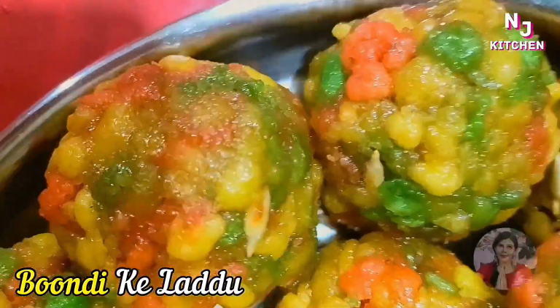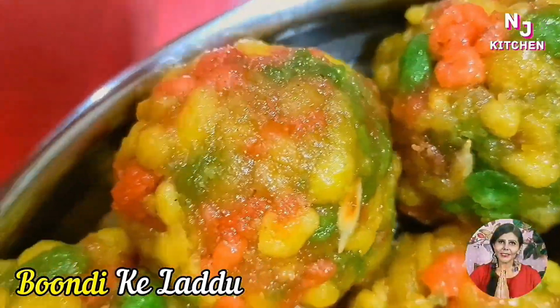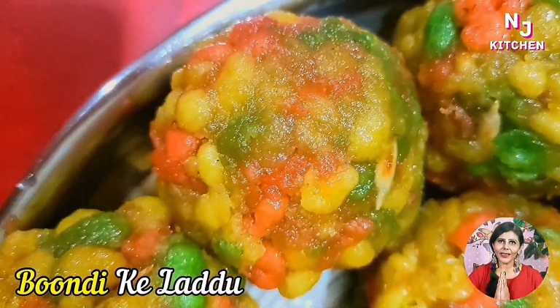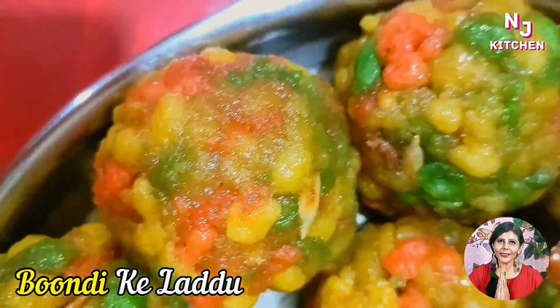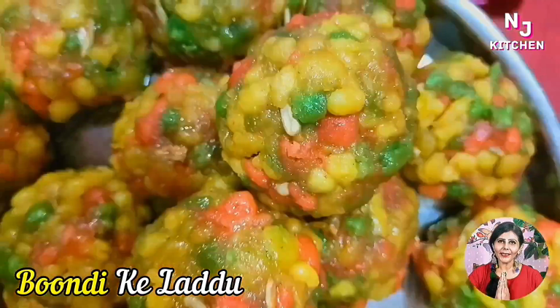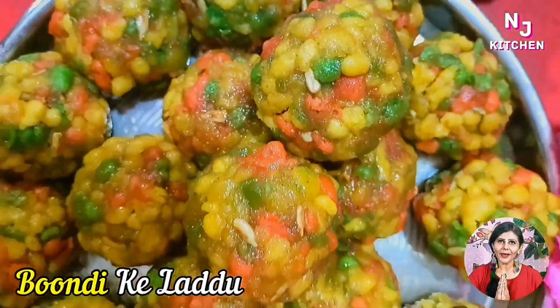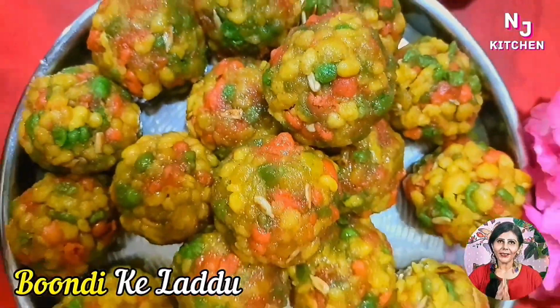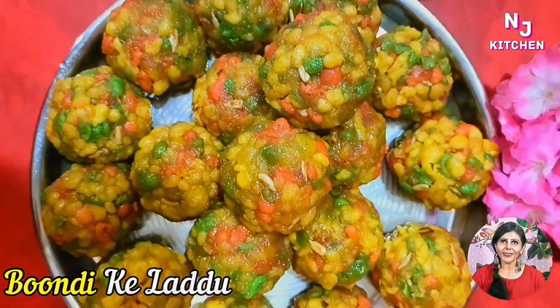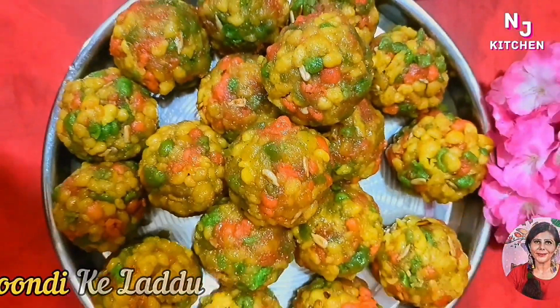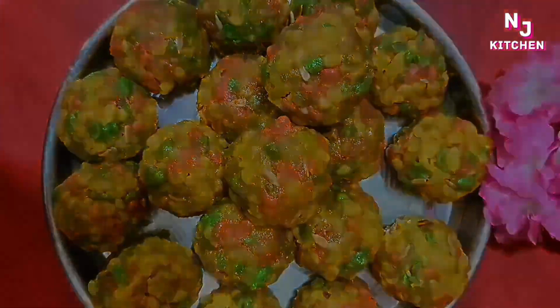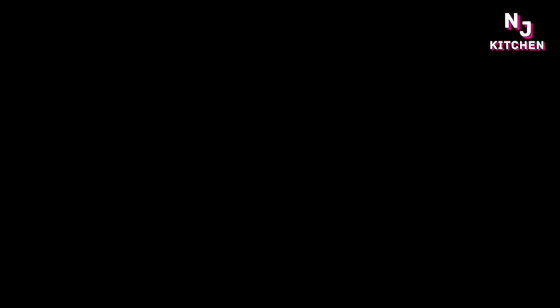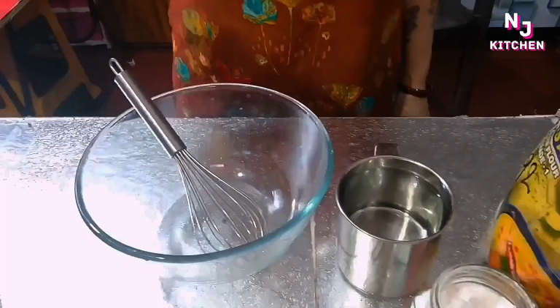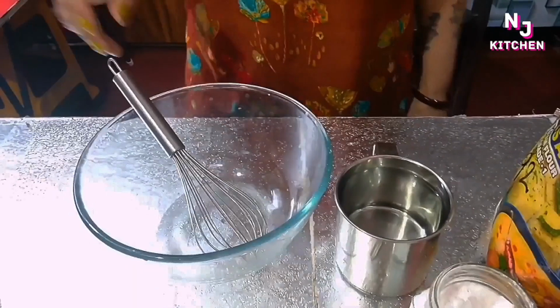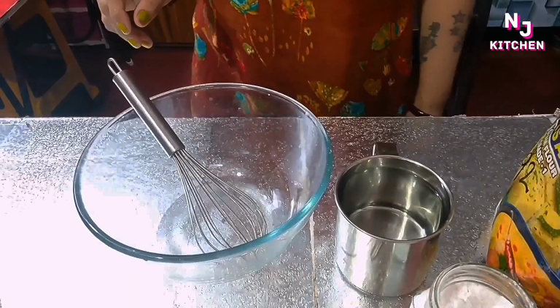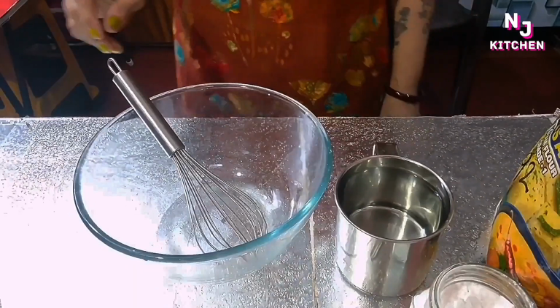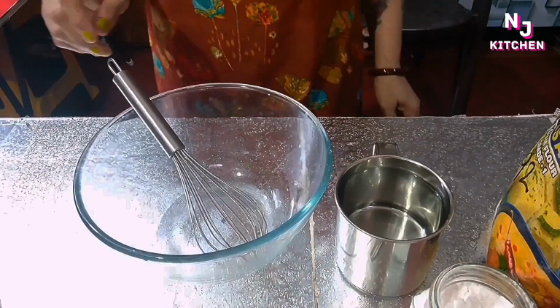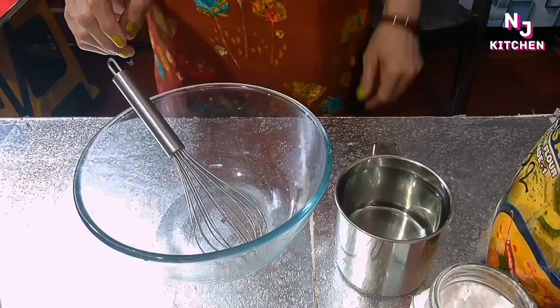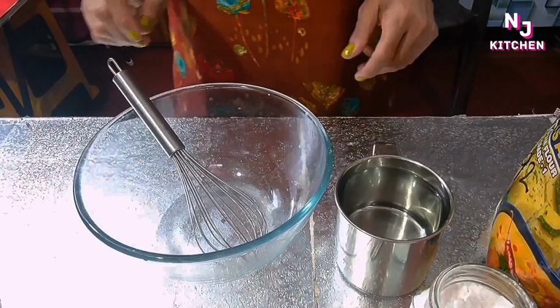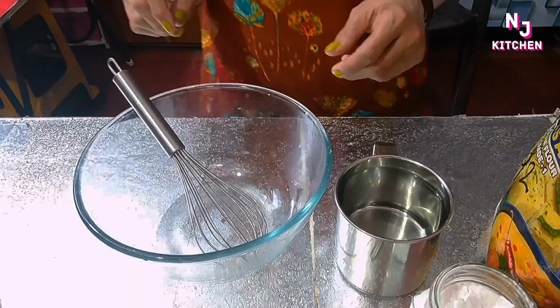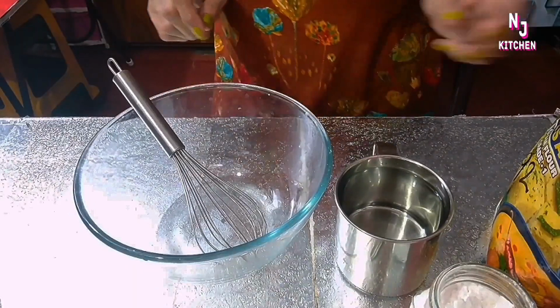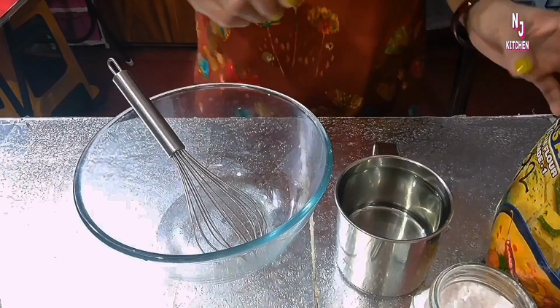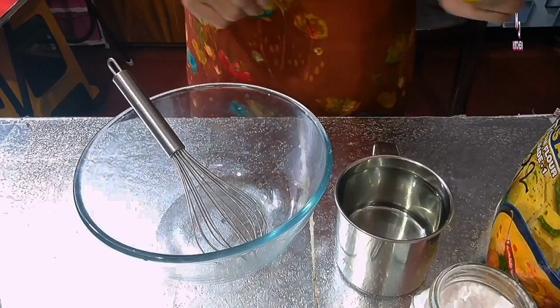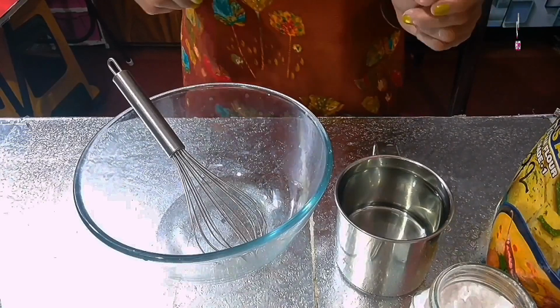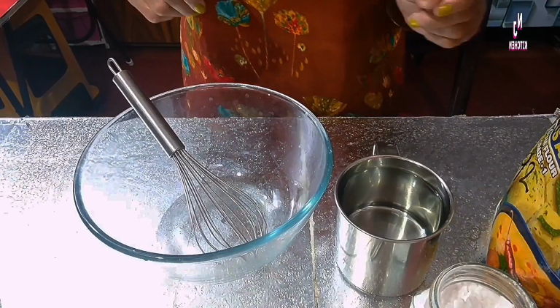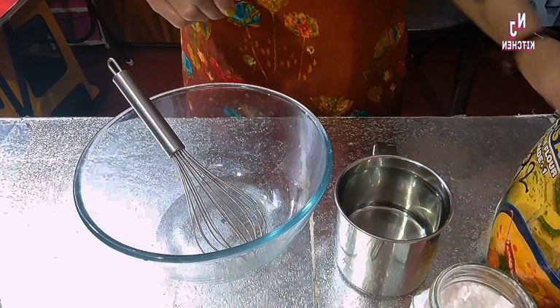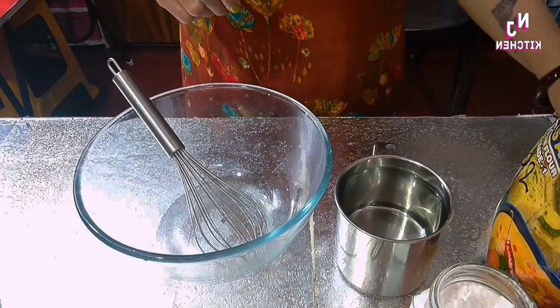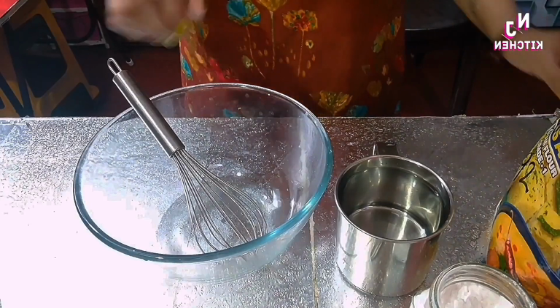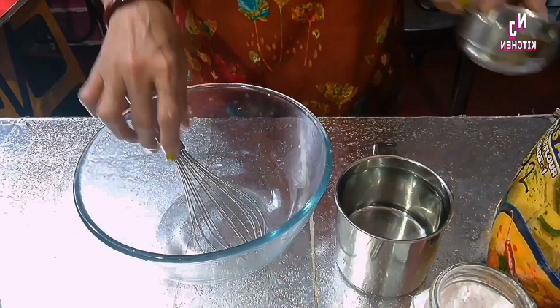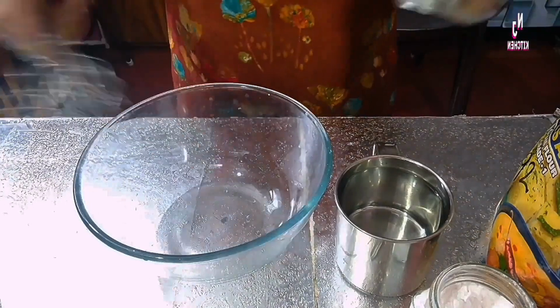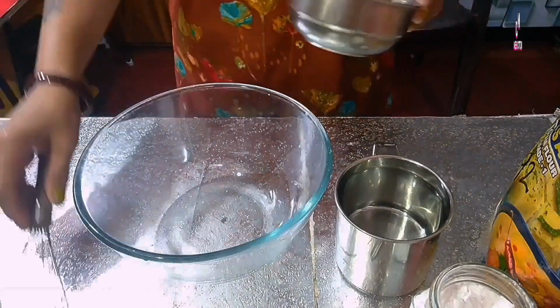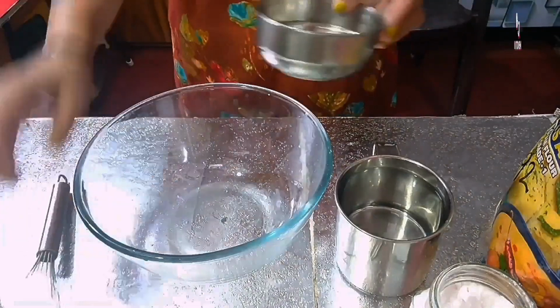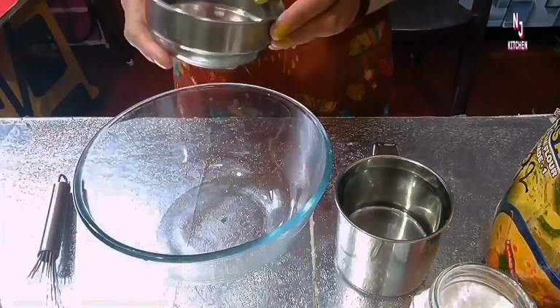Hello Friends, I am Har Har Mahadev Ji. Friends, I am going to show you the recipe of the Ladoo. So, let's start the recipe.